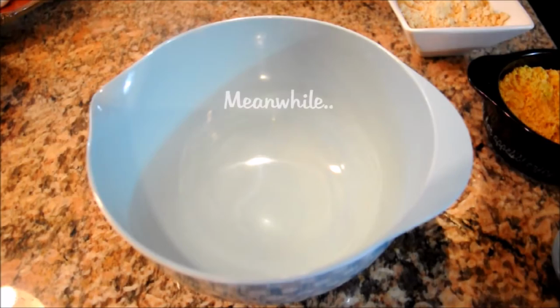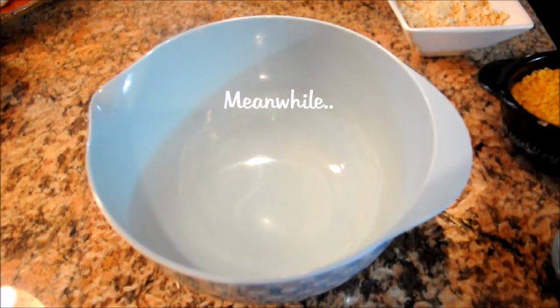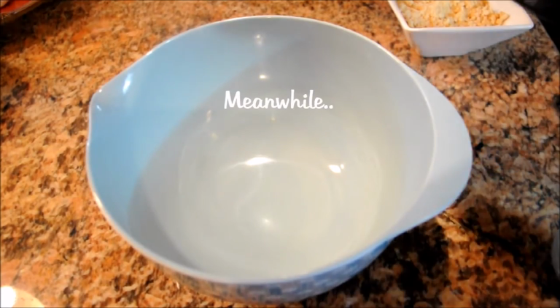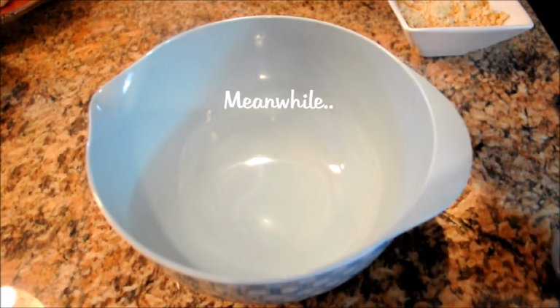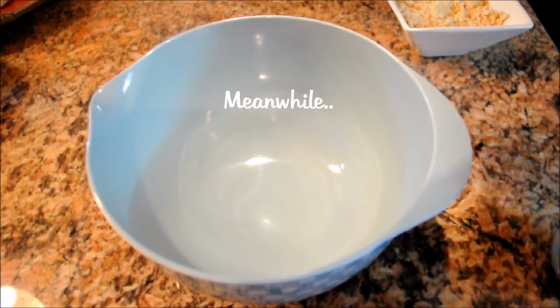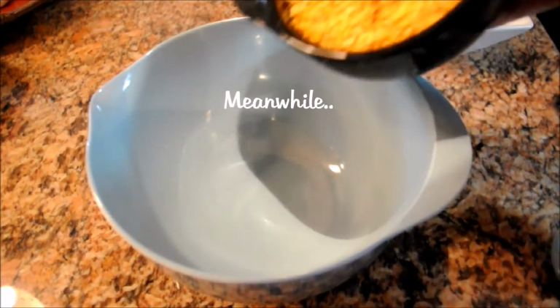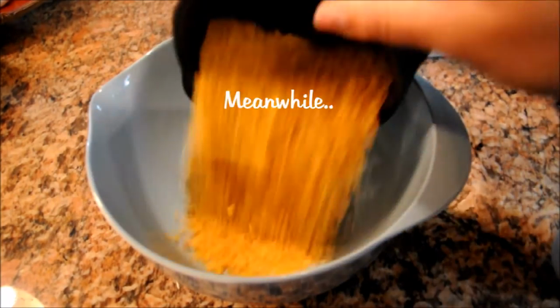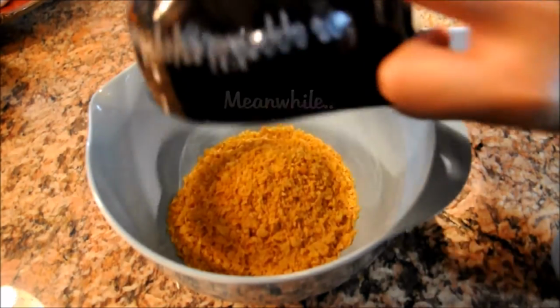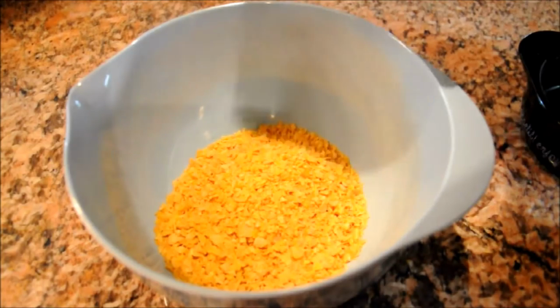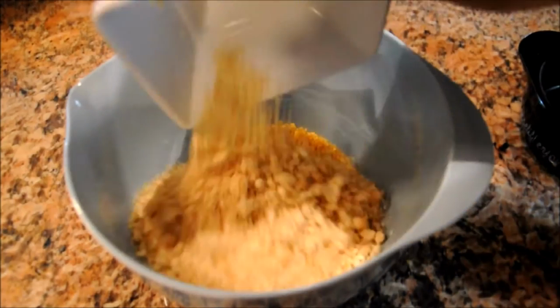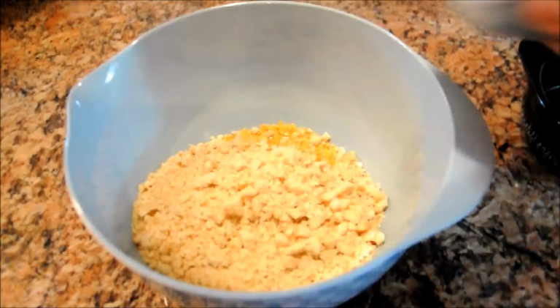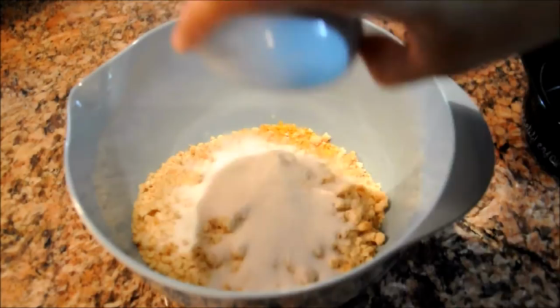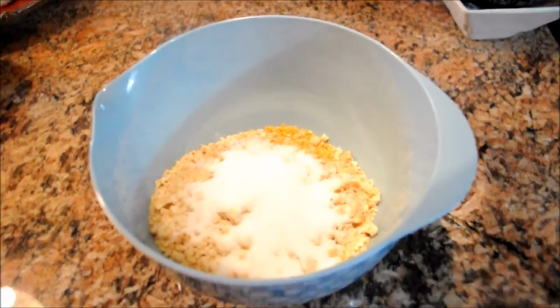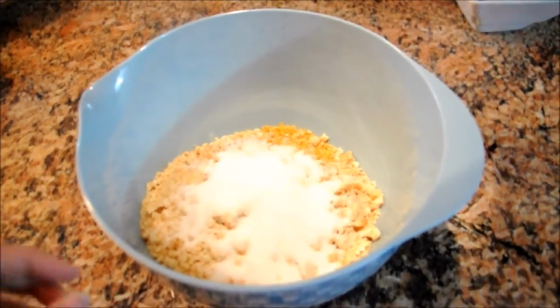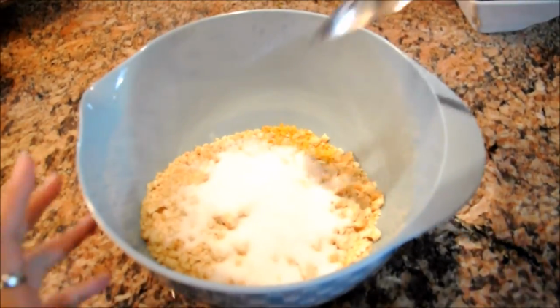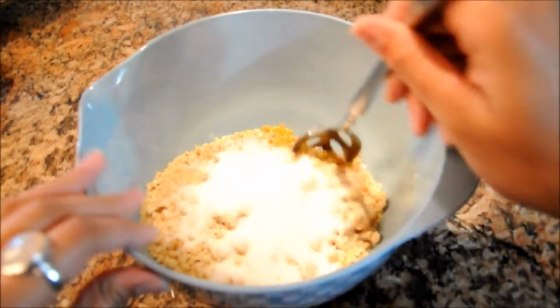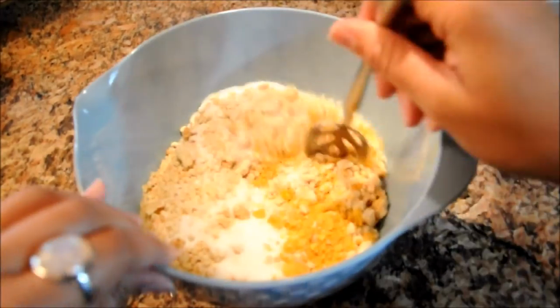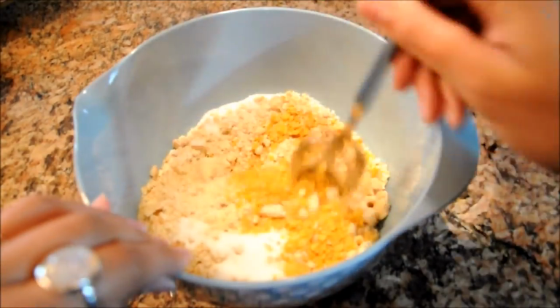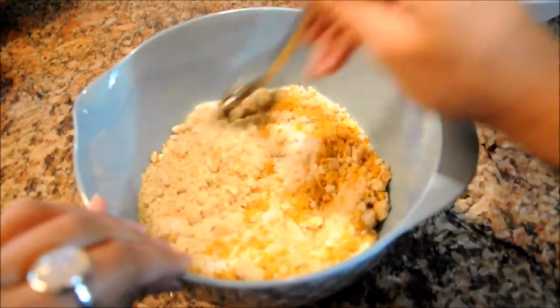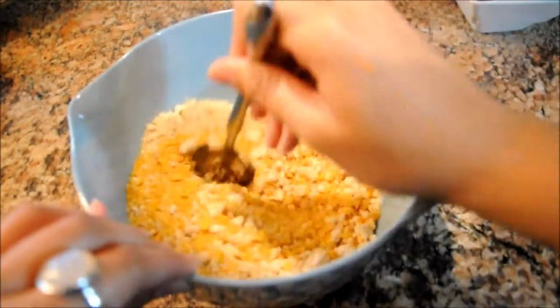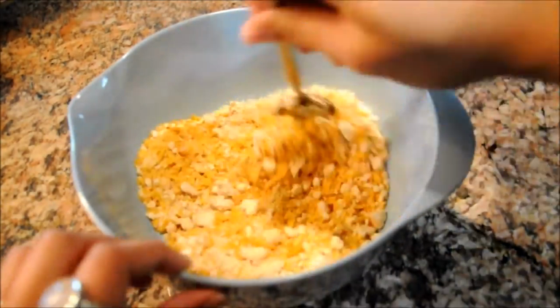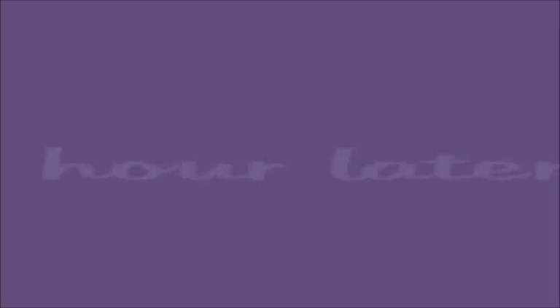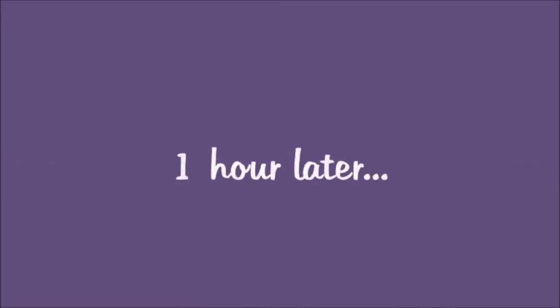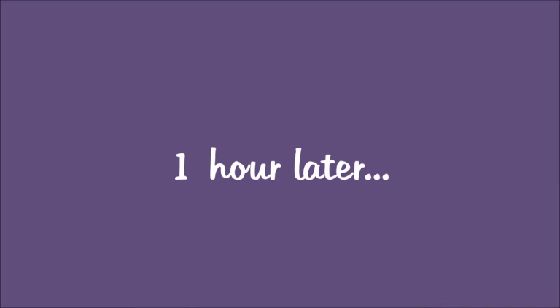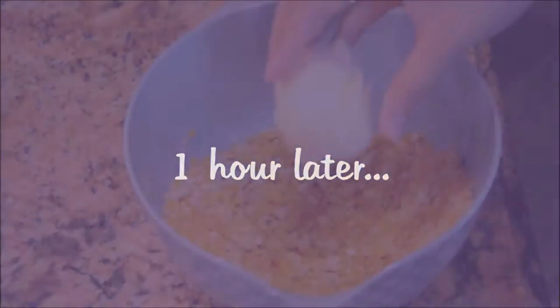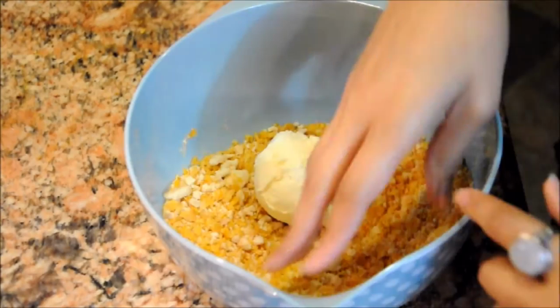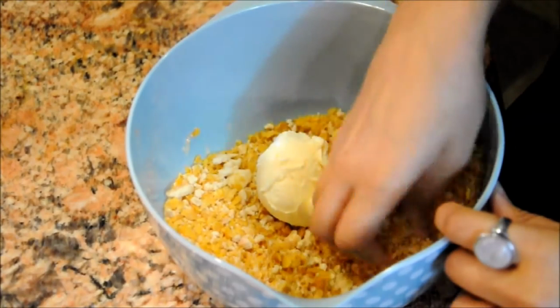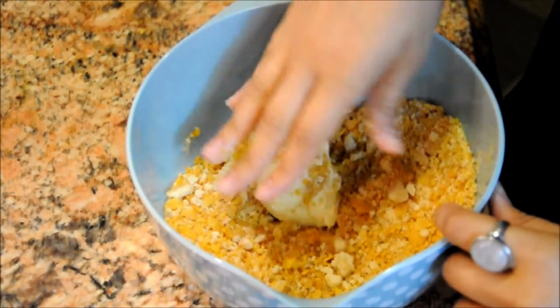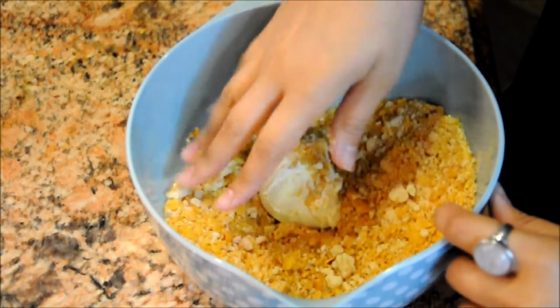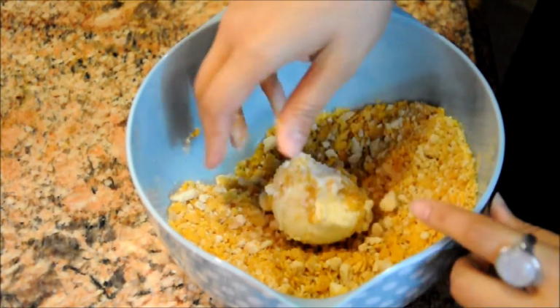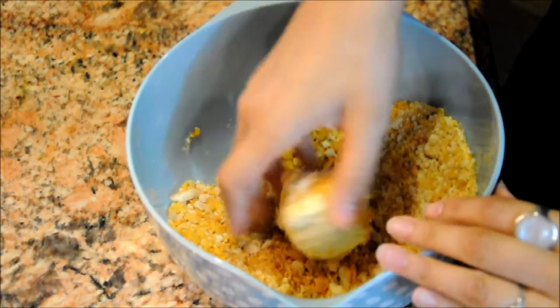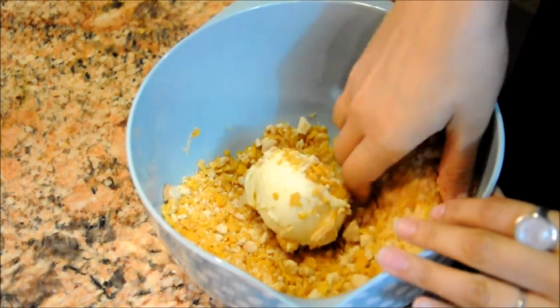In order to prepare the coating, you're gonna need your cornflakes, cookie crumbs, and sugar. Mix that all up. Then step one is to grab a scoop and put it into the crumb mixture.